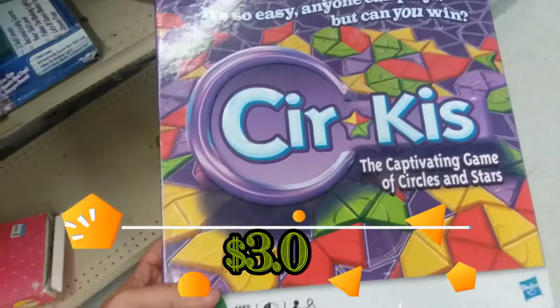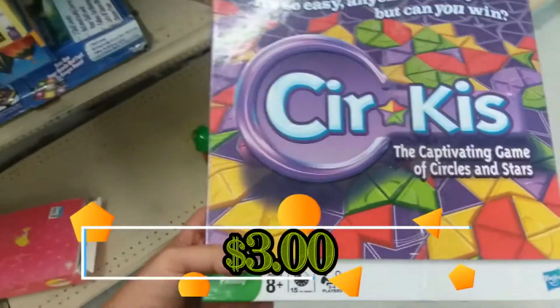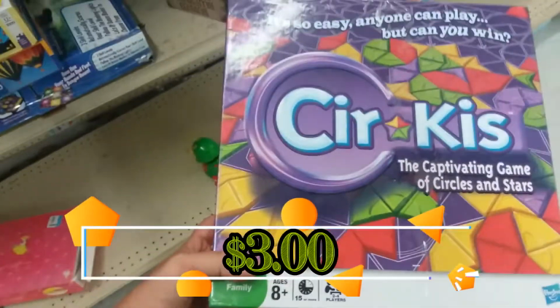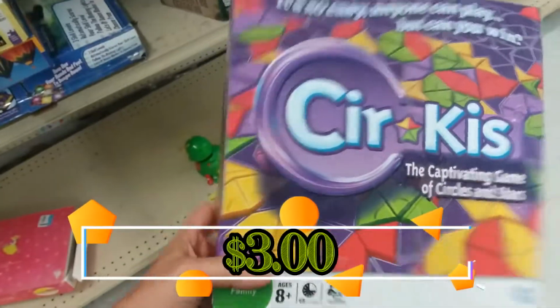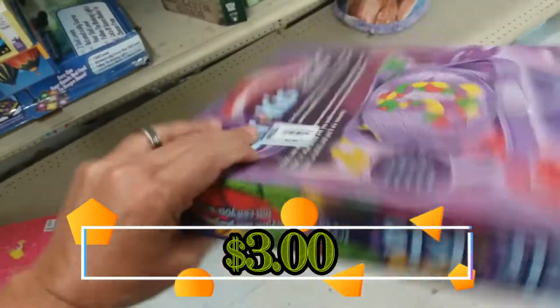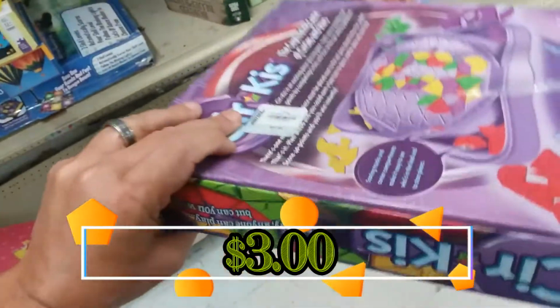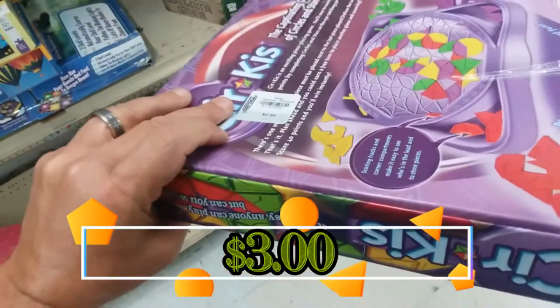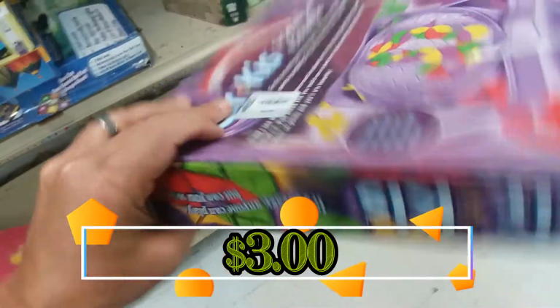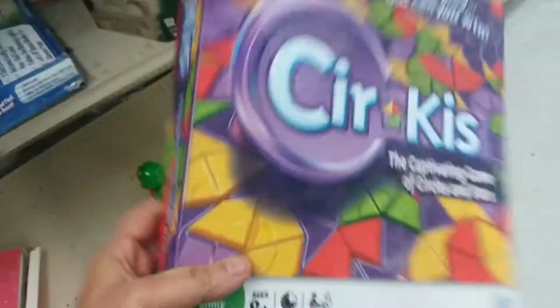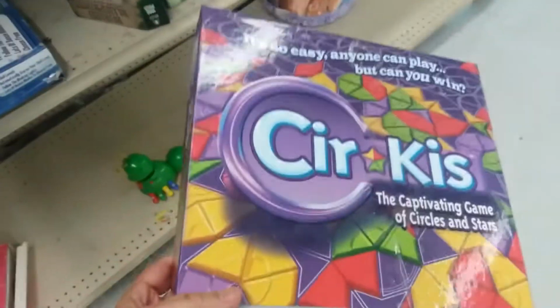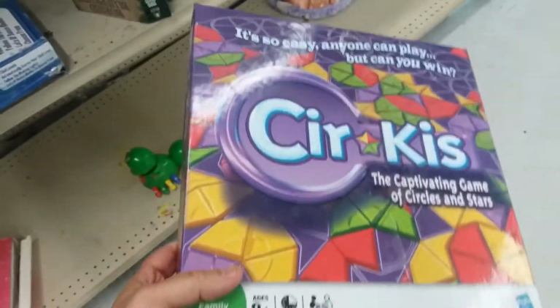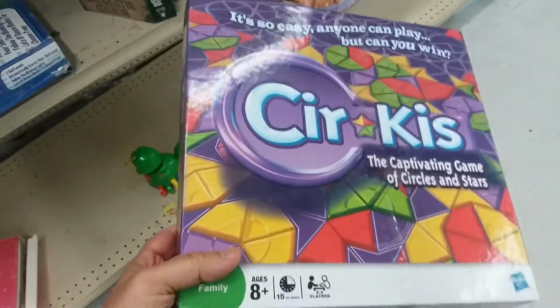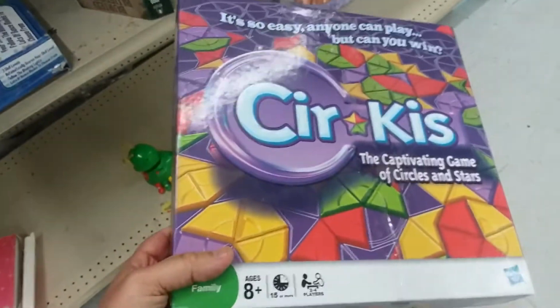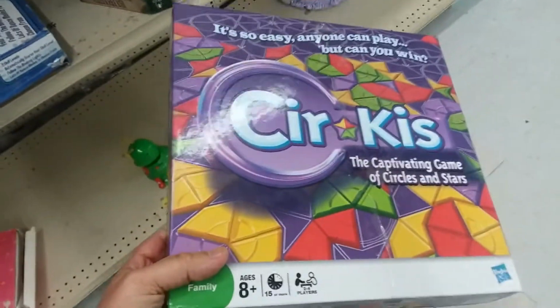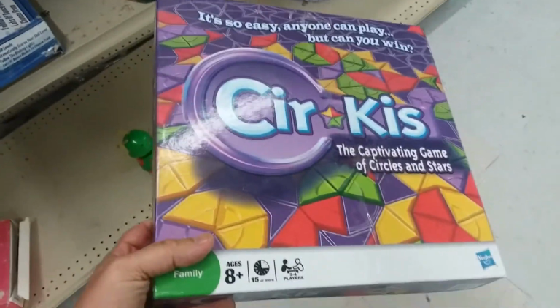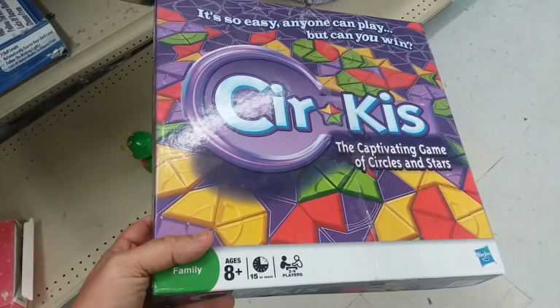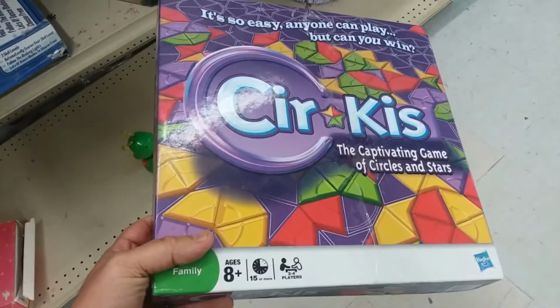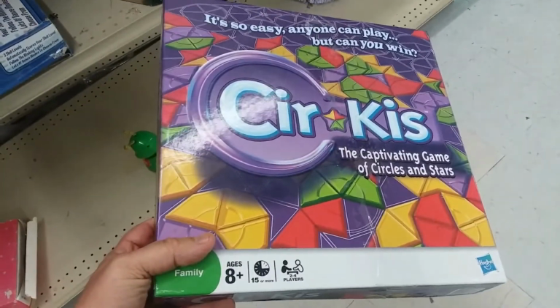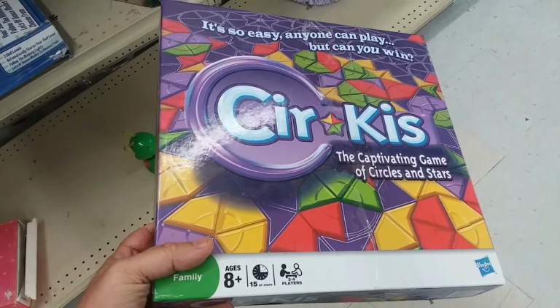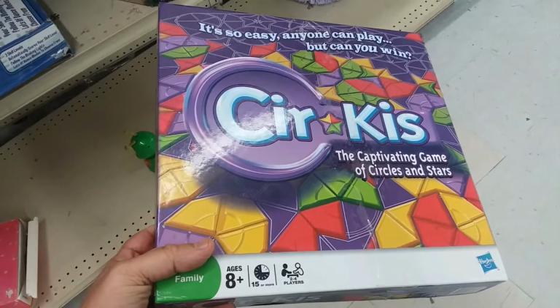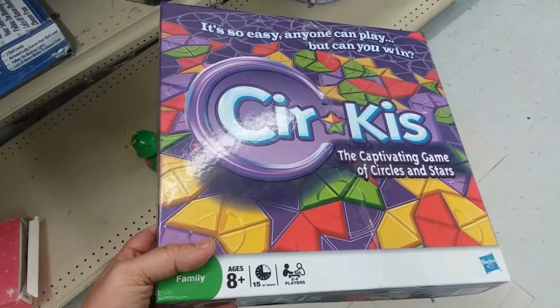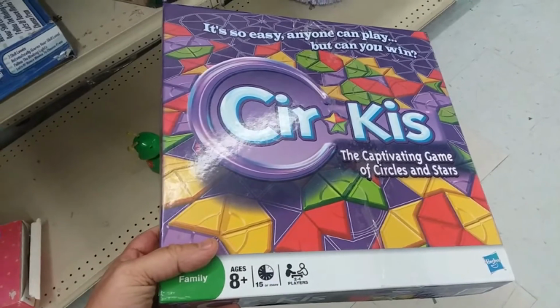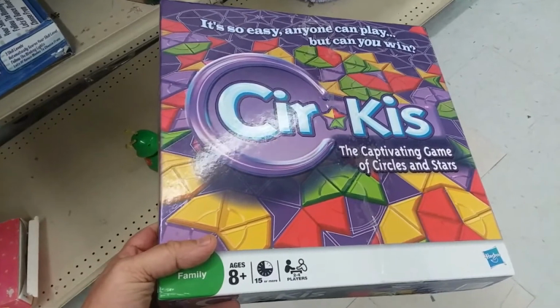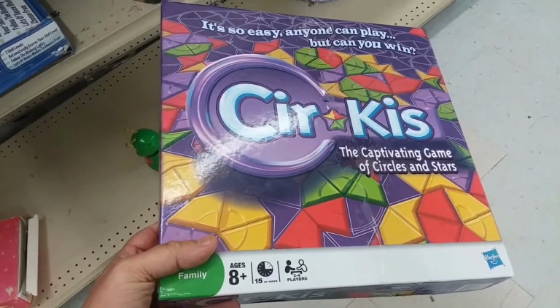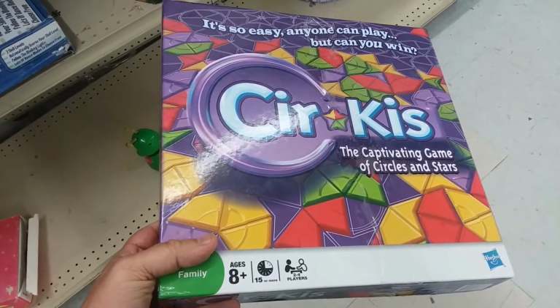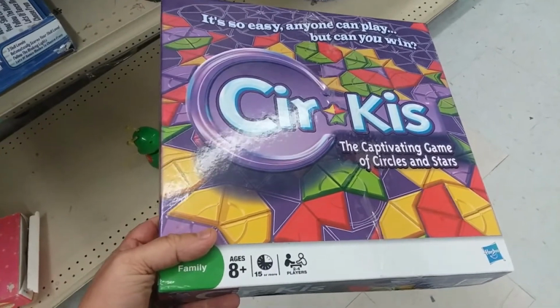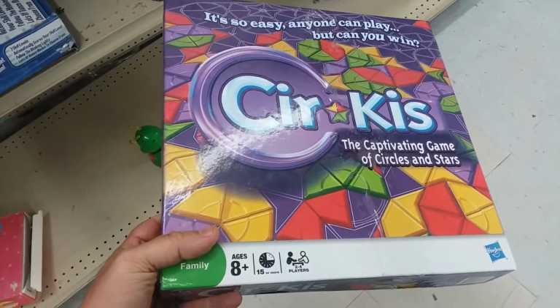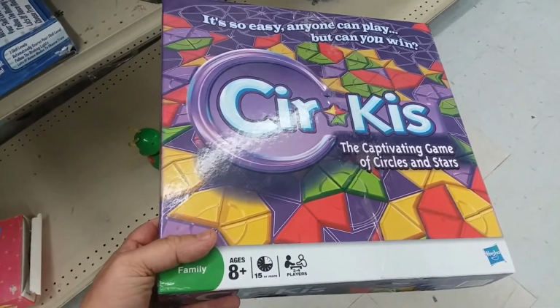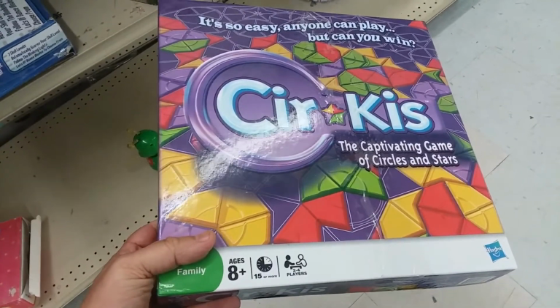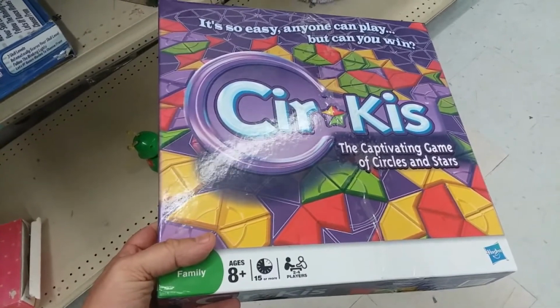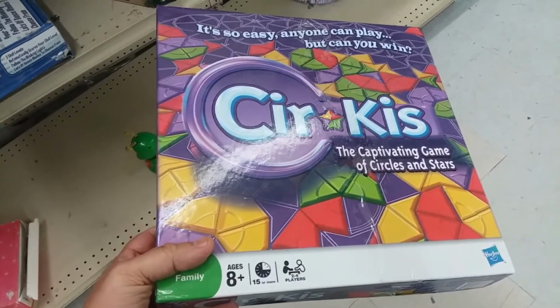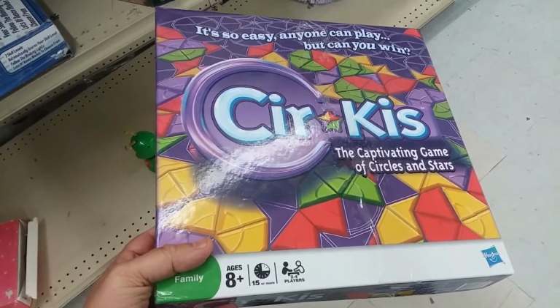Here we have Circus. I have a copy of this game. This game doesn't really sell for much on eBay either, so I'm going to go ahead and leave this here too.